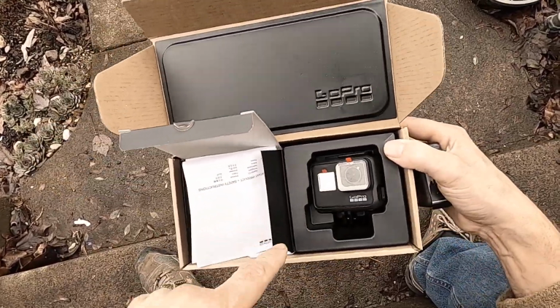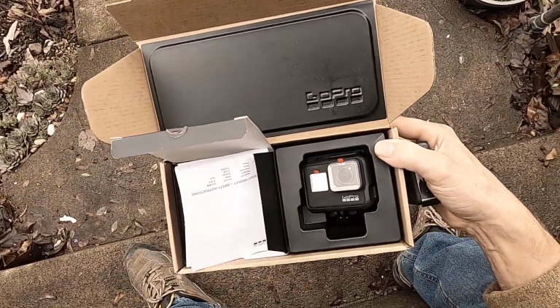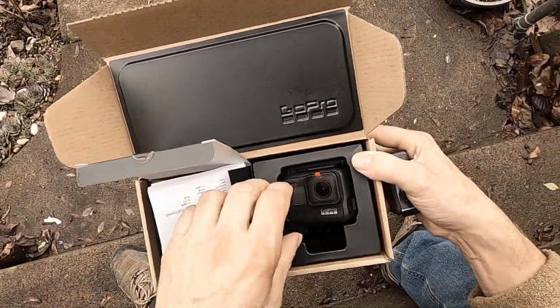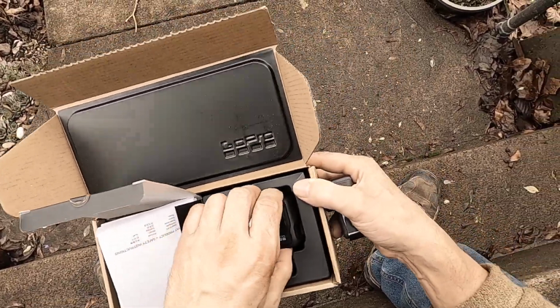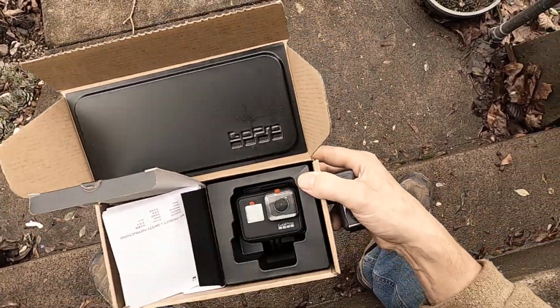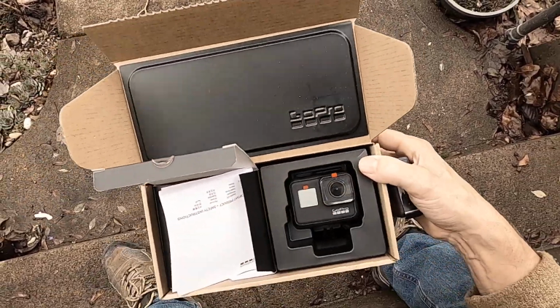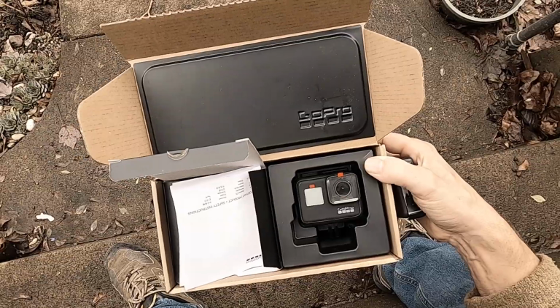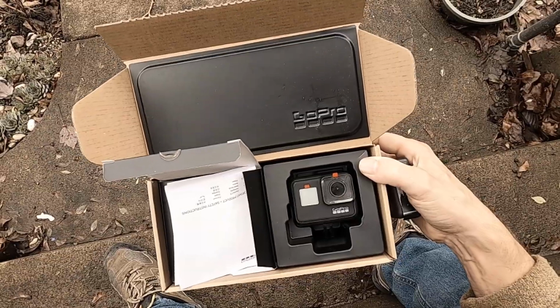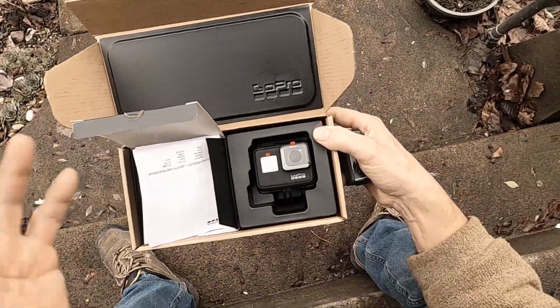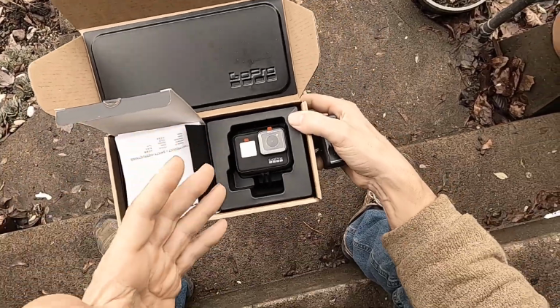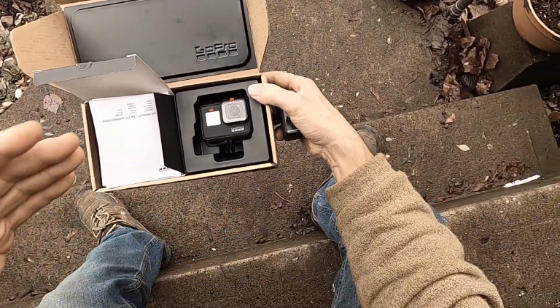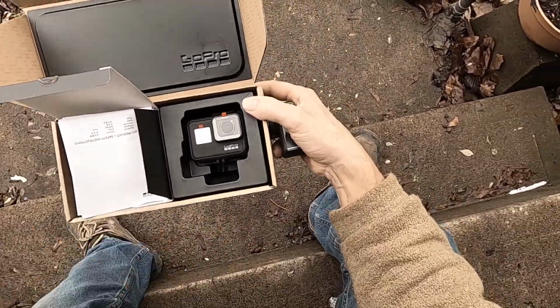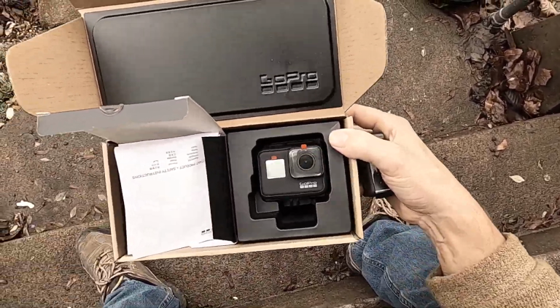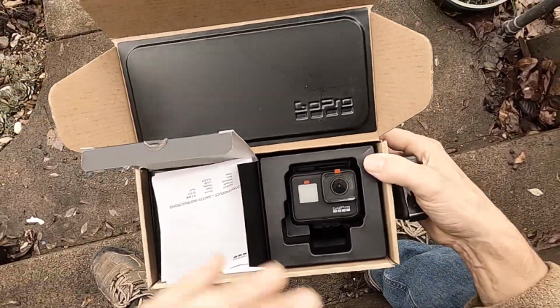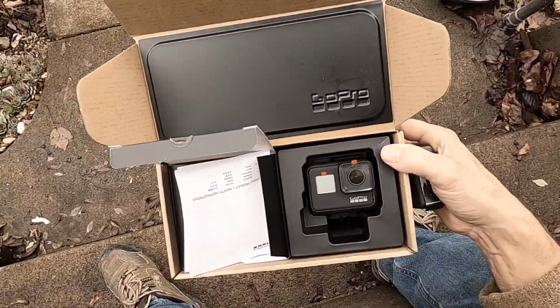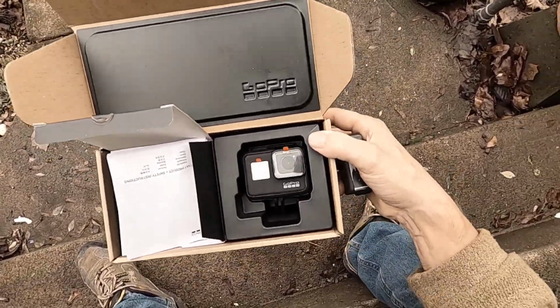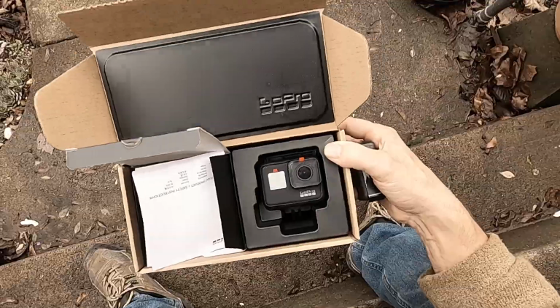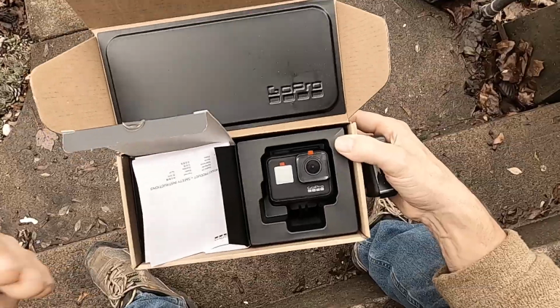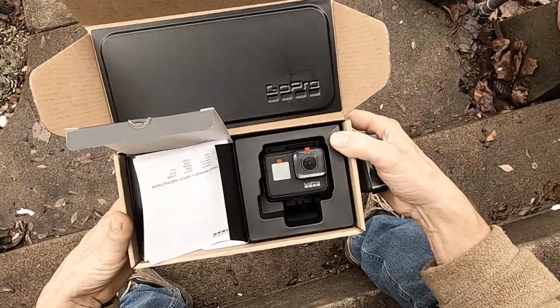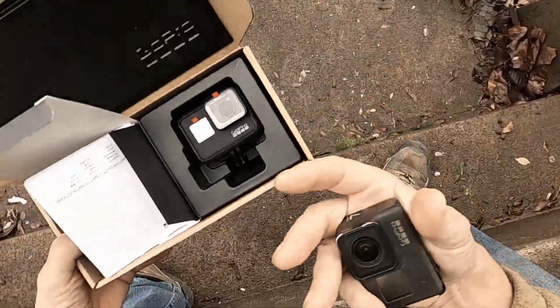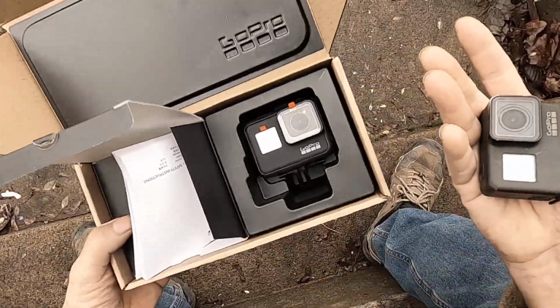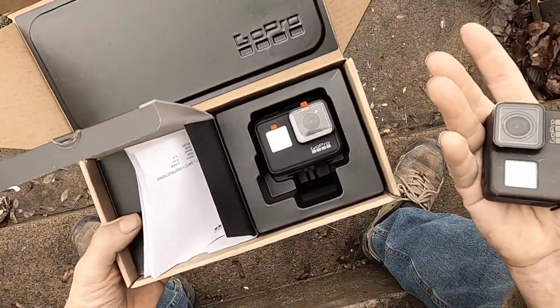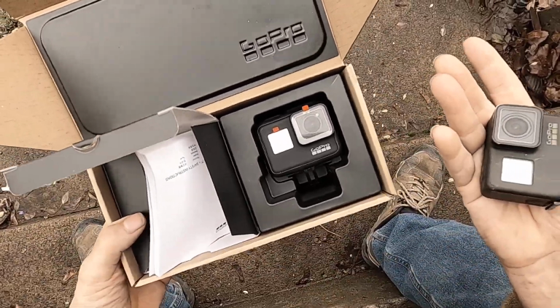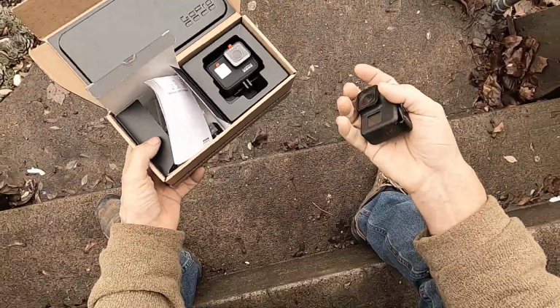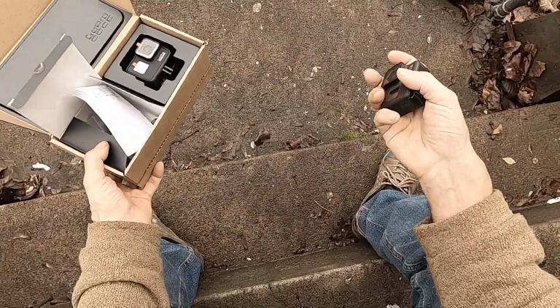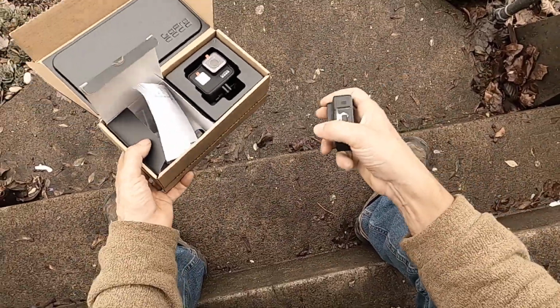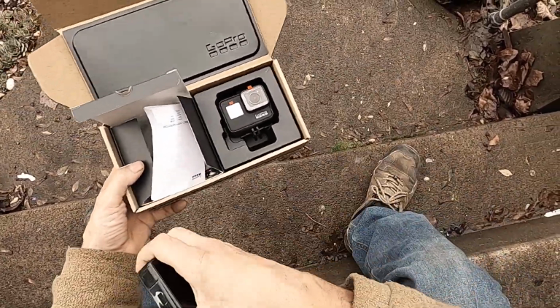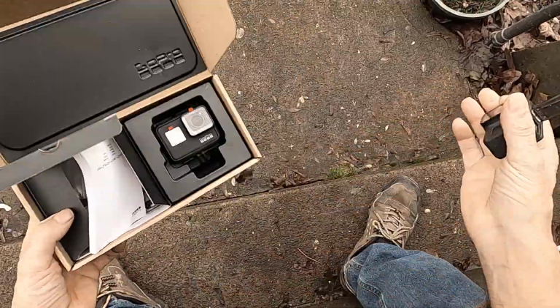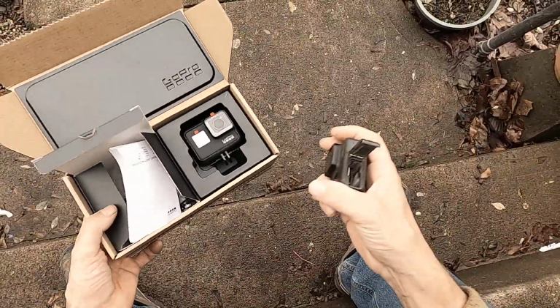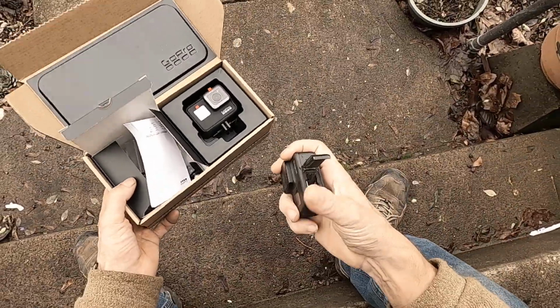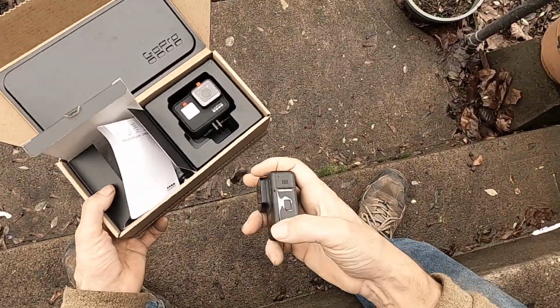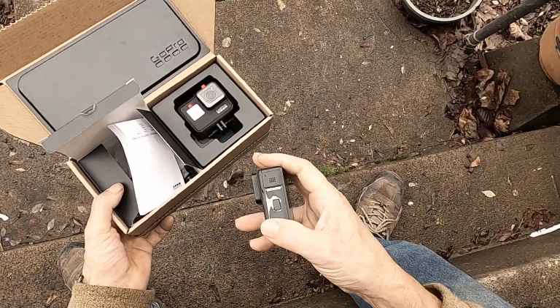$400. I don't know why the price of the camera went up so much, but I can guess. Nobody wants to buy the GoPro Hero 8 — you can get them for really cheap because they're just garbage.